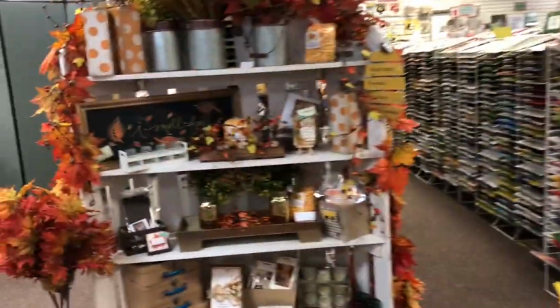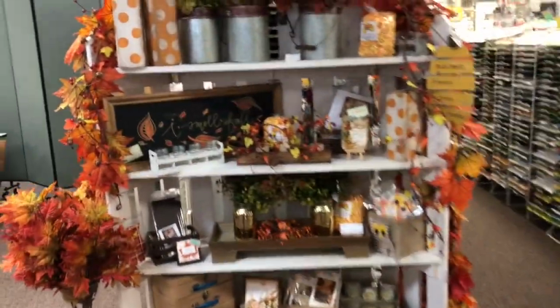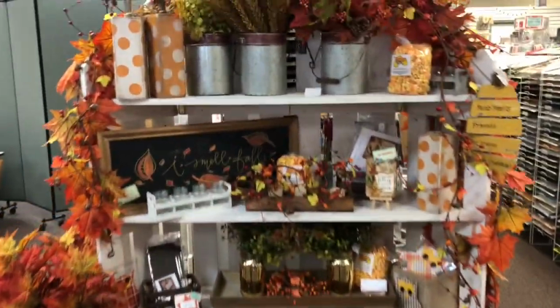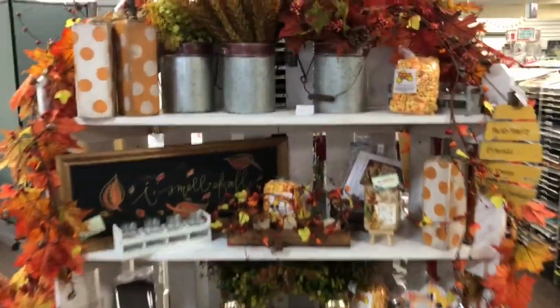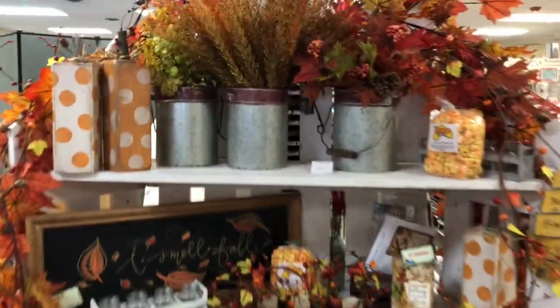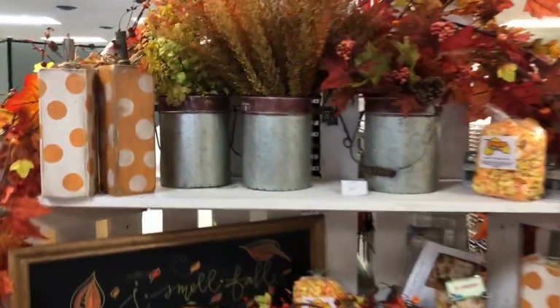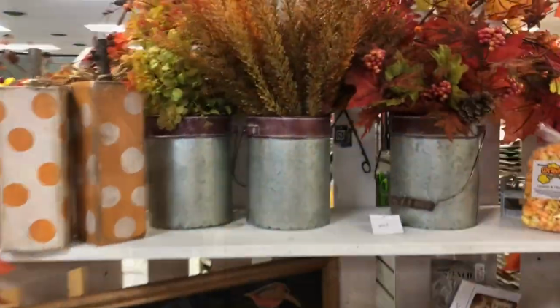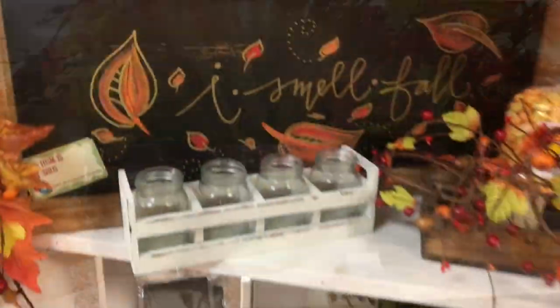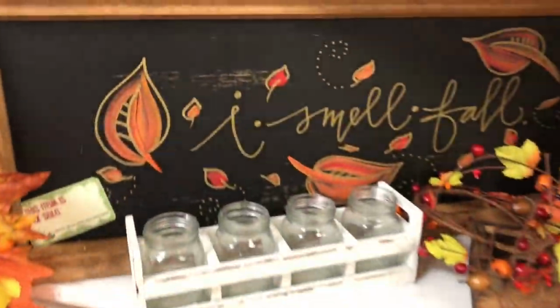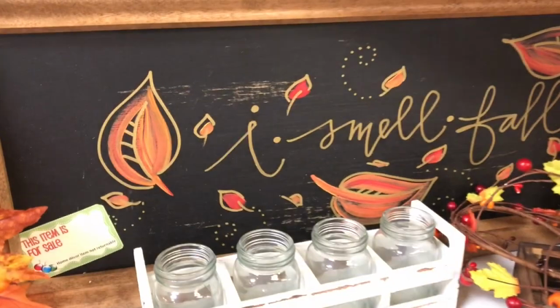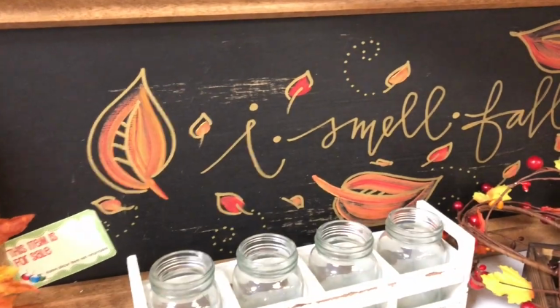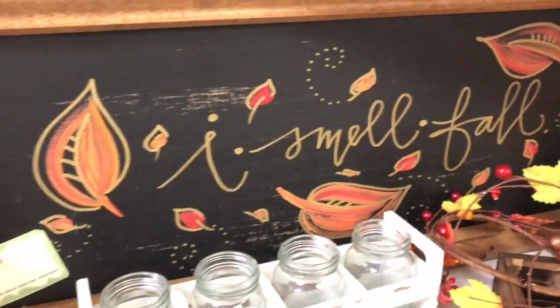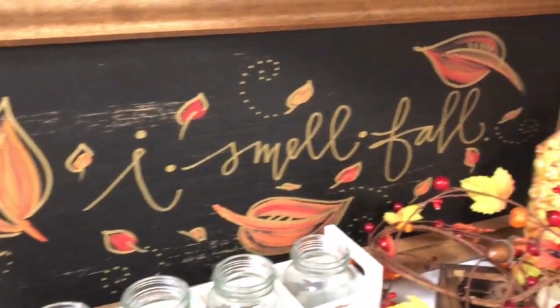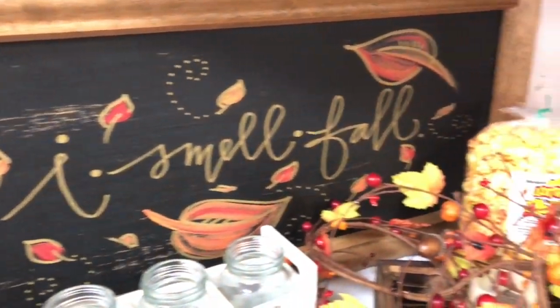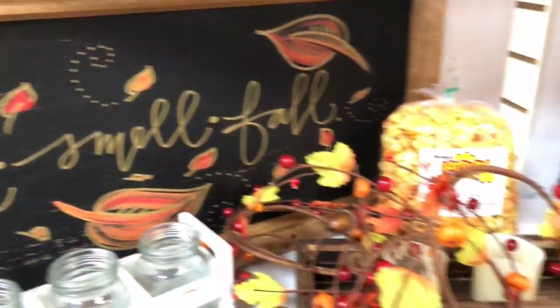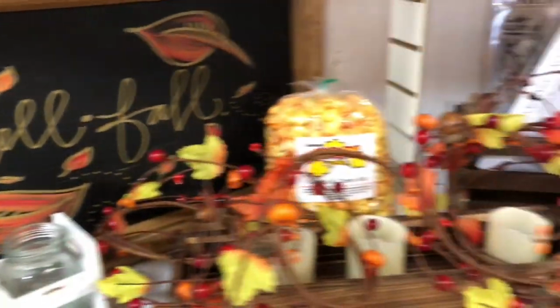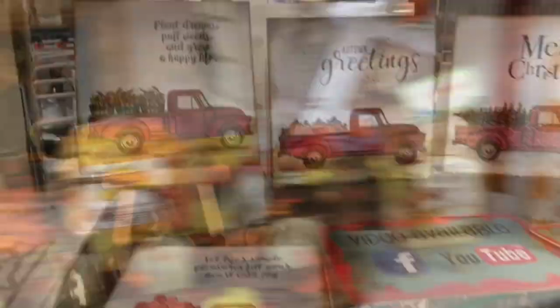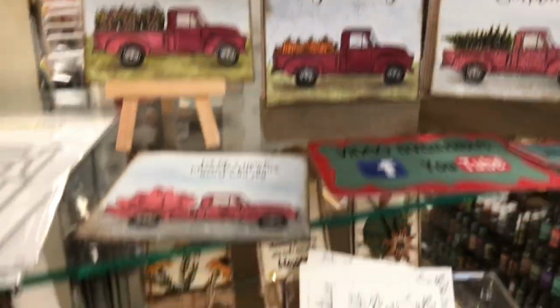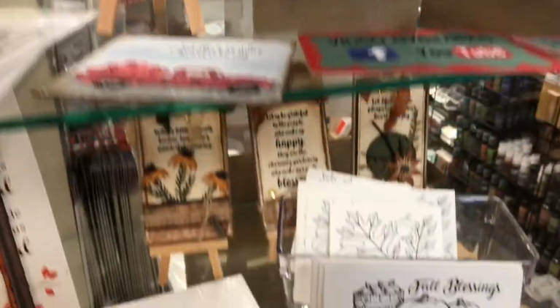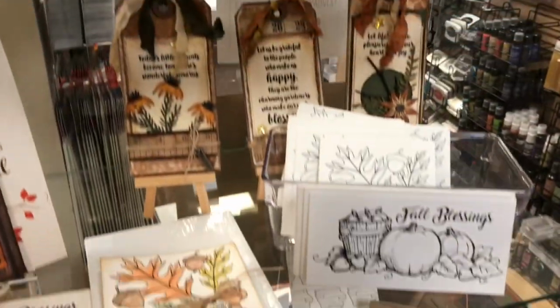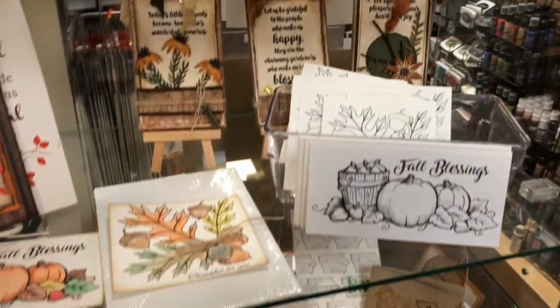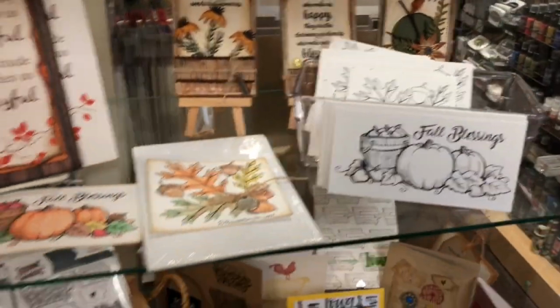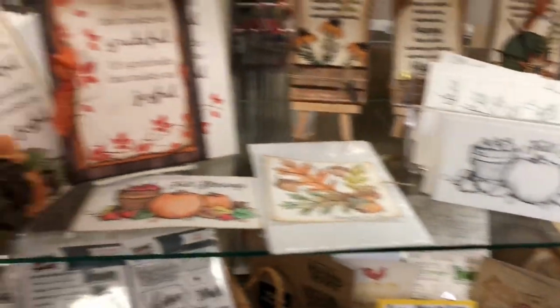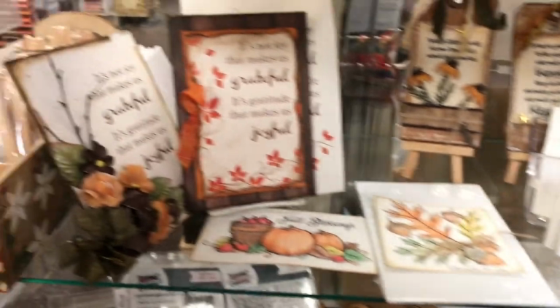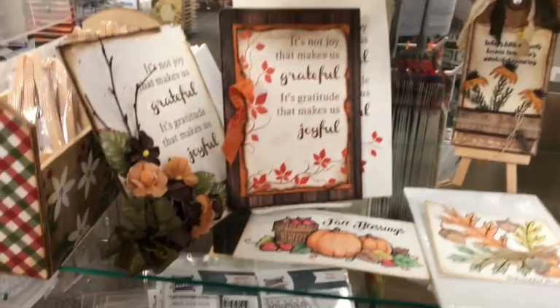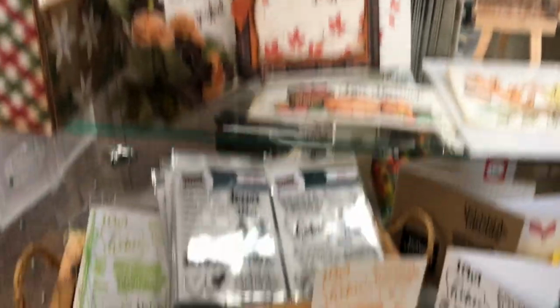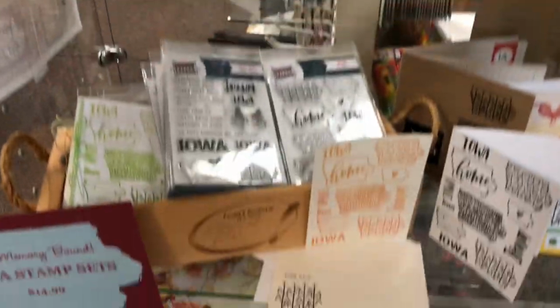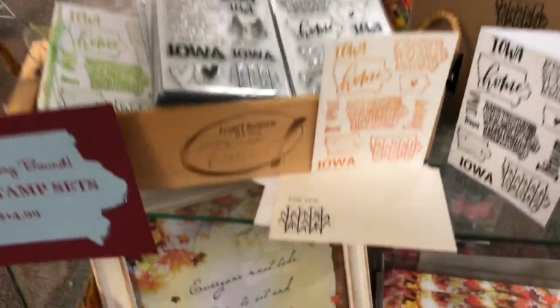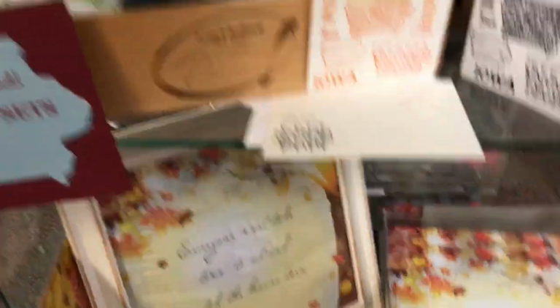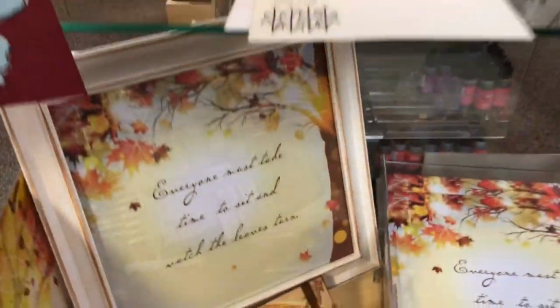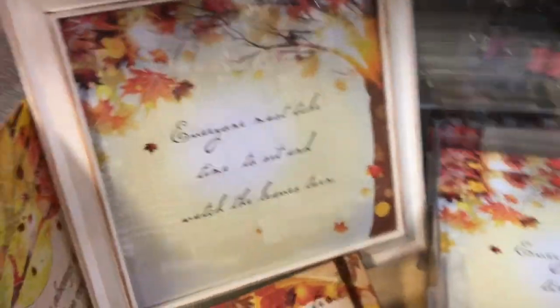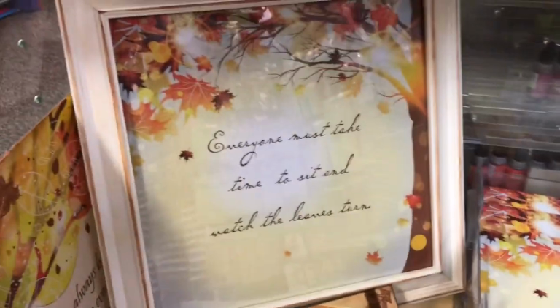Beautiful fall decor throughout the store, including handmade signs that are painted by a local artist — ideas for things you can paint, things you can make, and things you can frame.